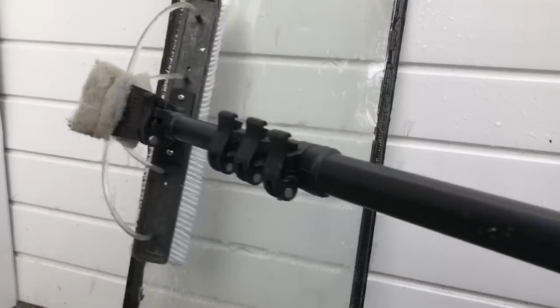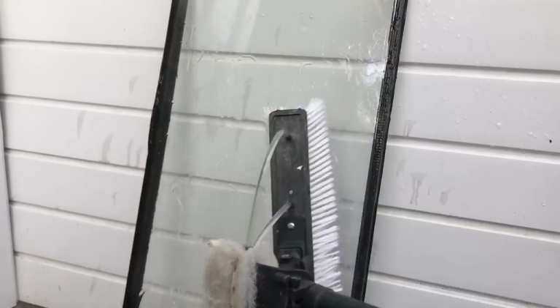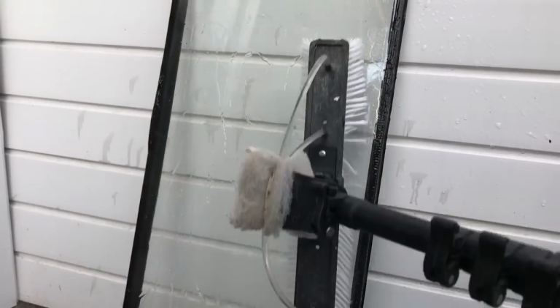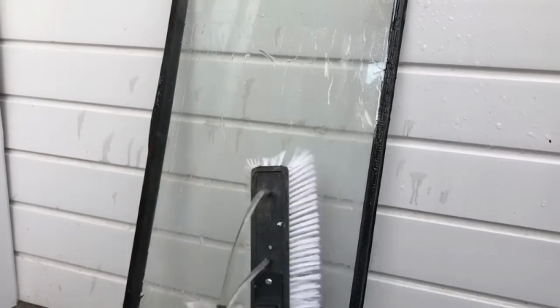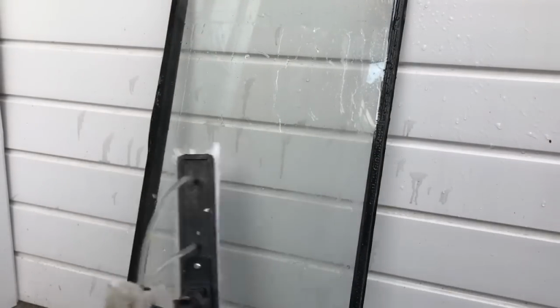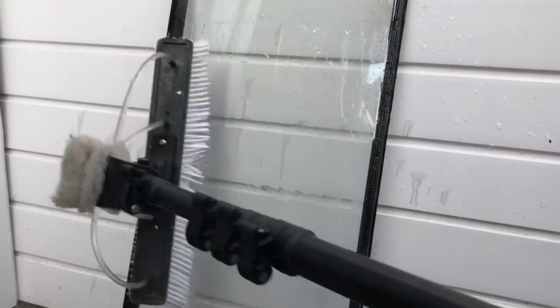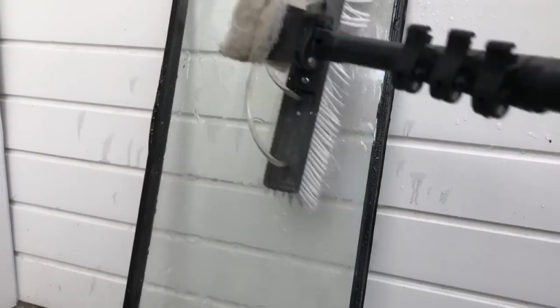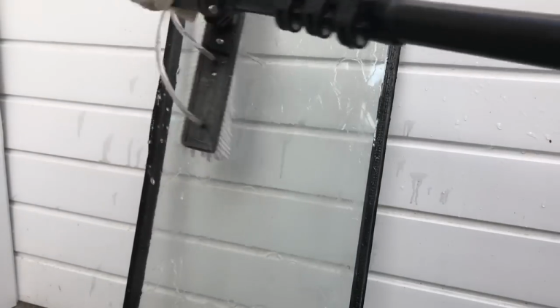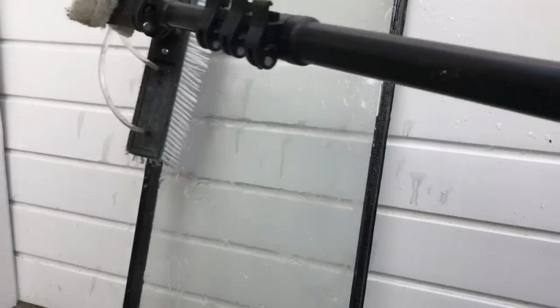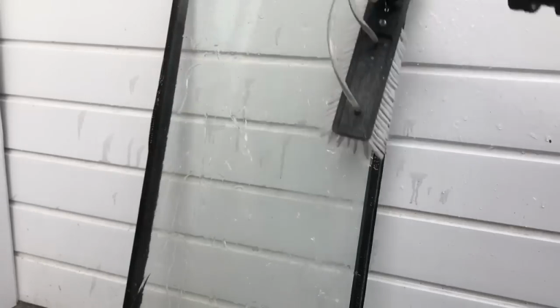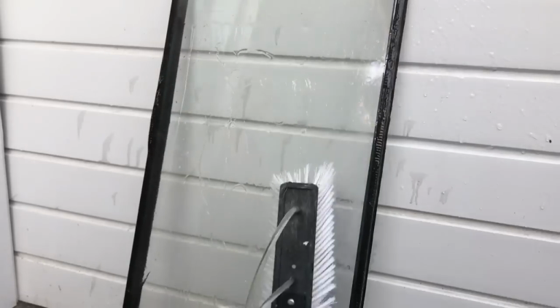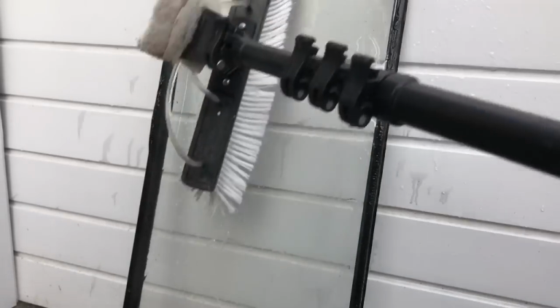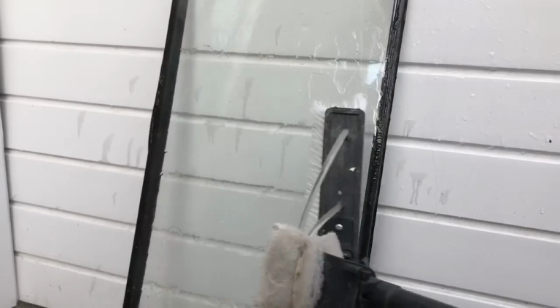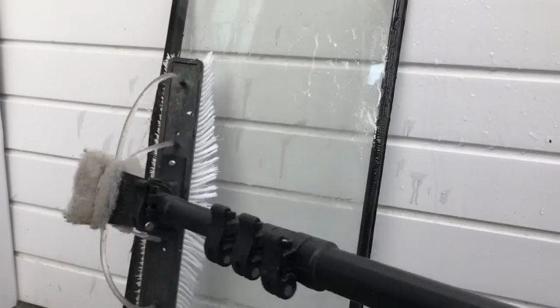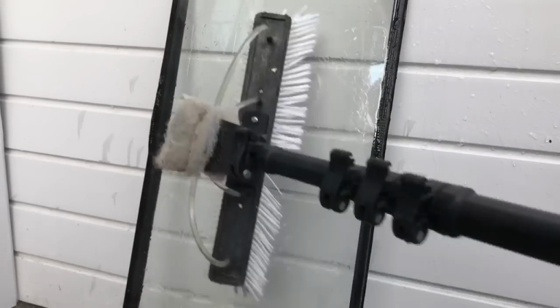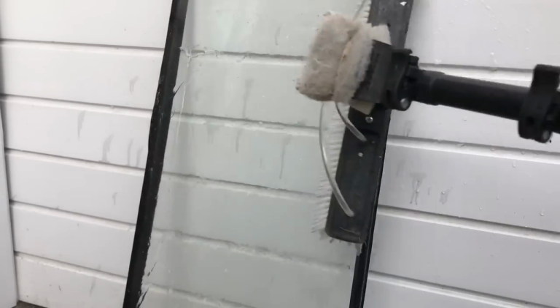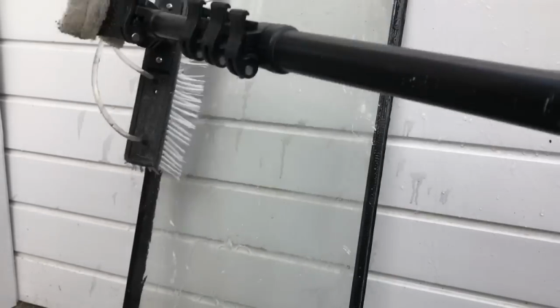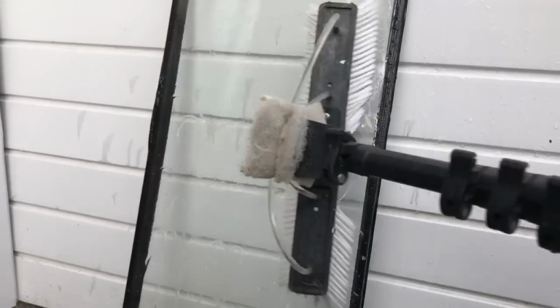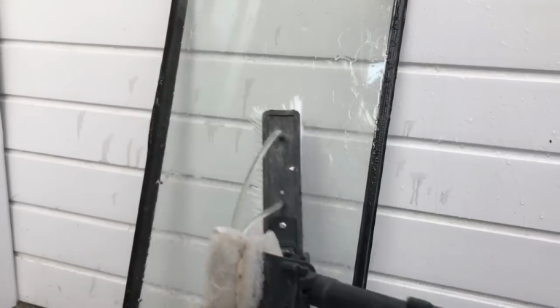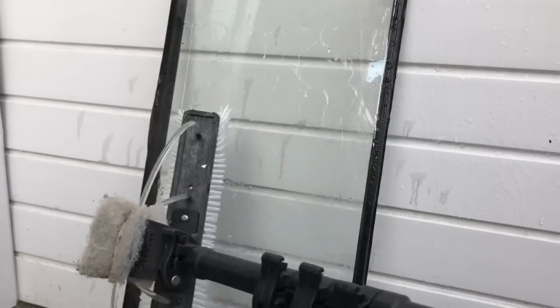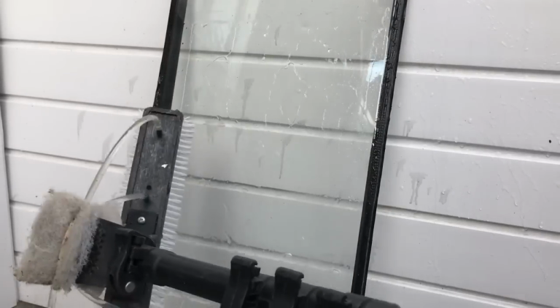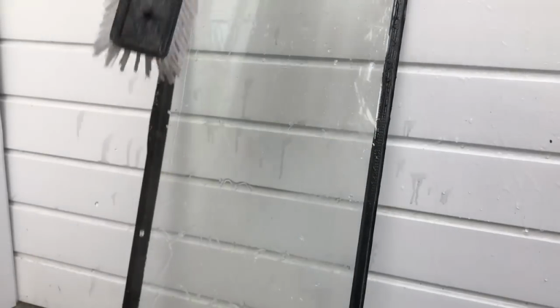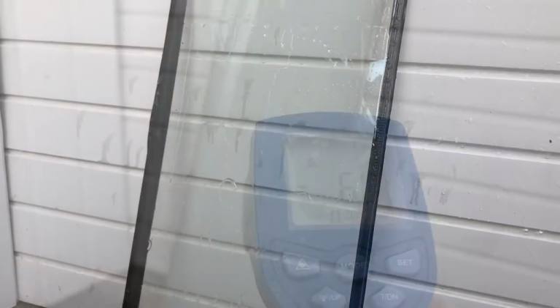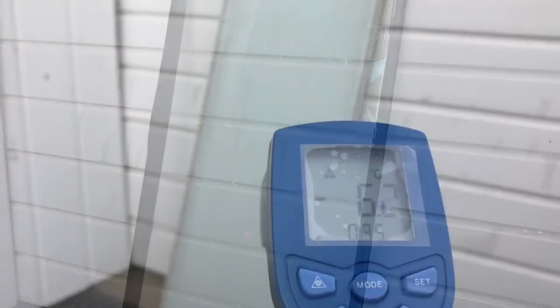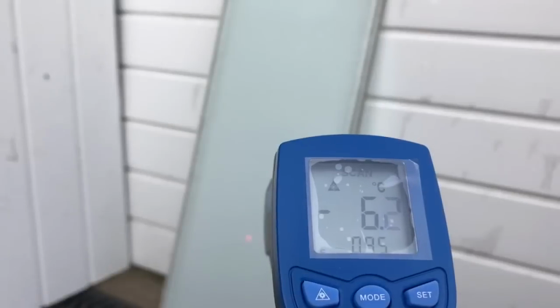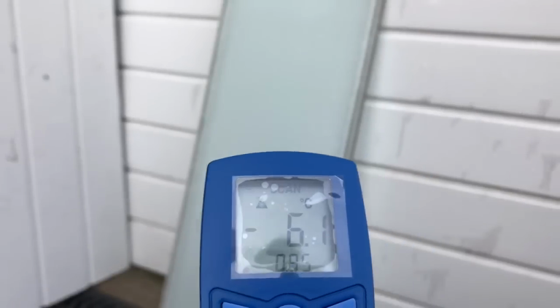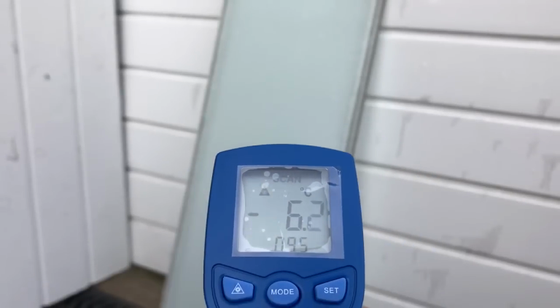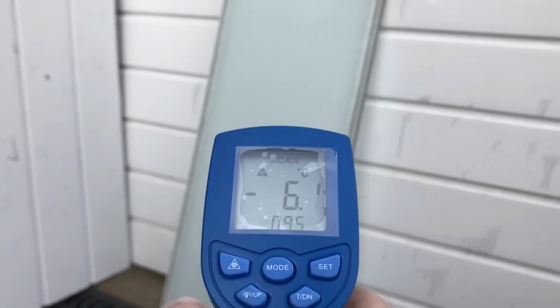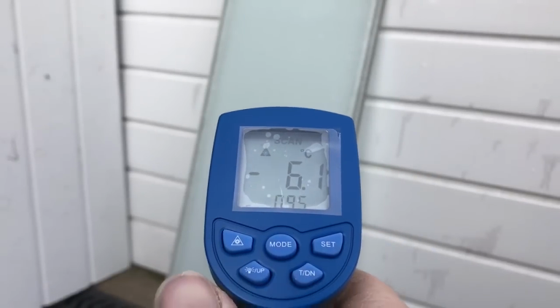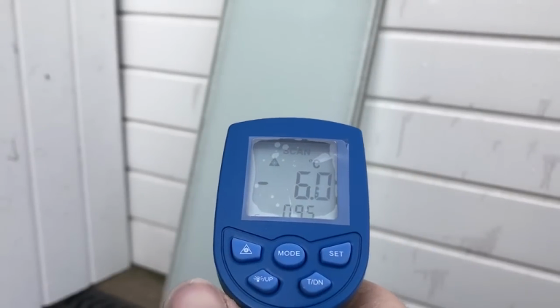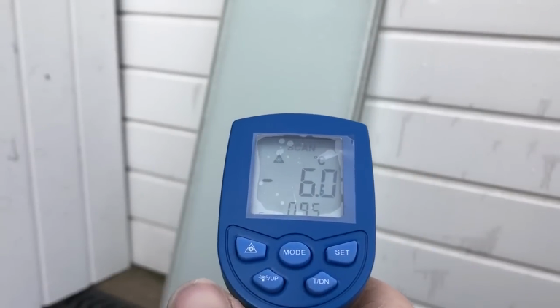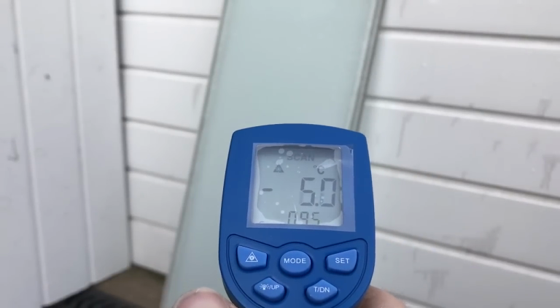You can see it gets all the ice off the window really nicely, brings it up really clean really quickly, and not a single crack on that. The last one - we've got a double glazed unit again. Put the thermometer on it and that's reading minus six point one, around minus six.